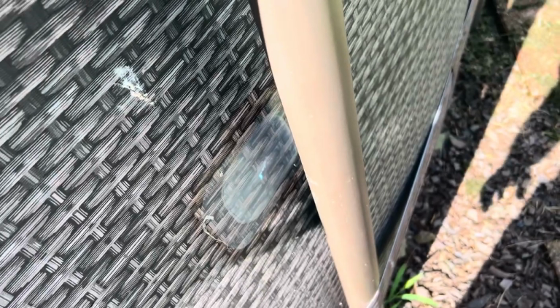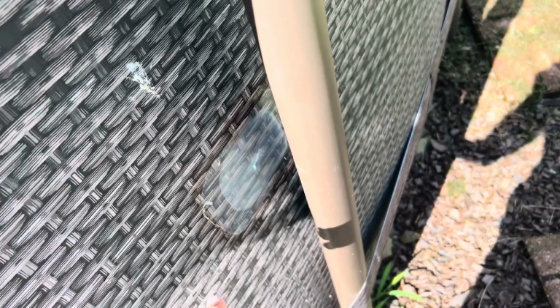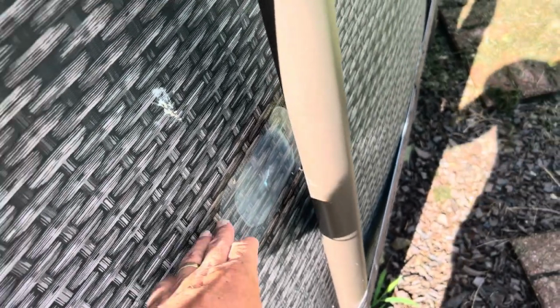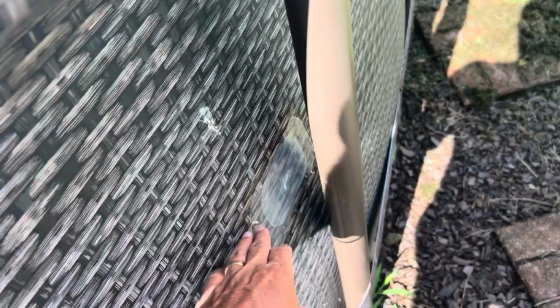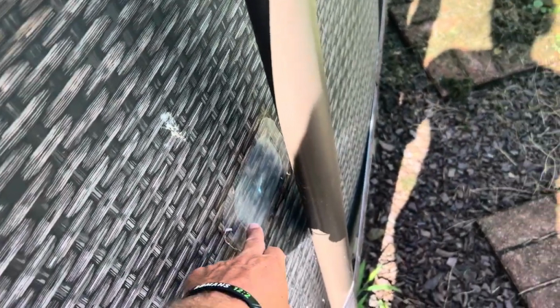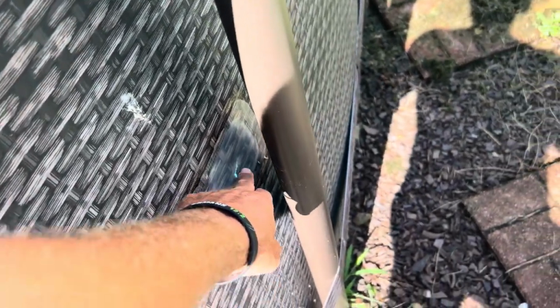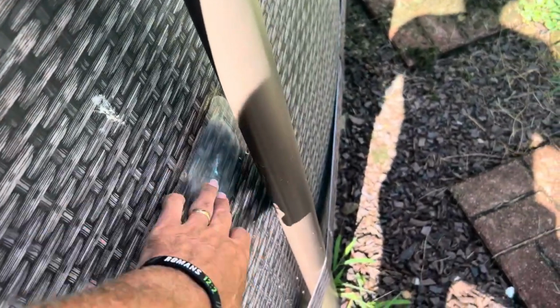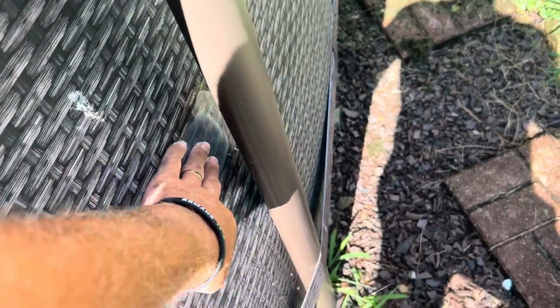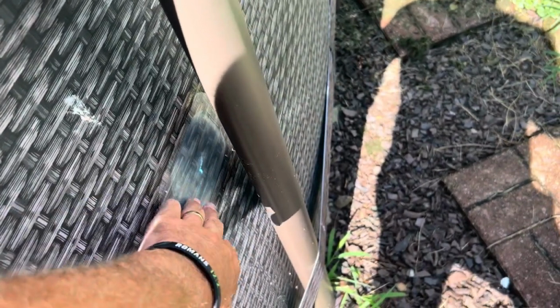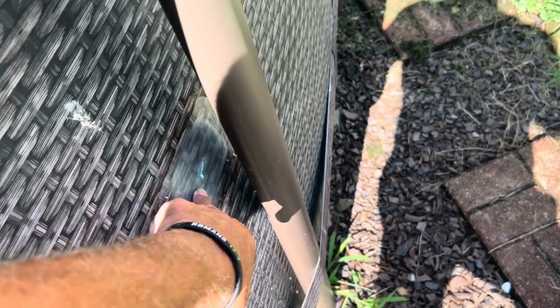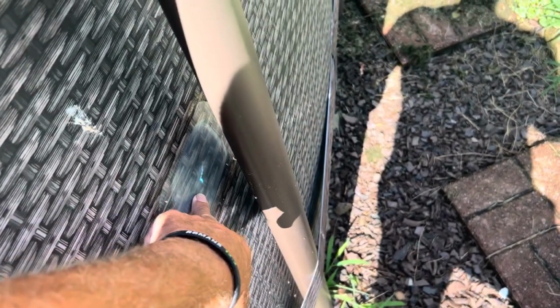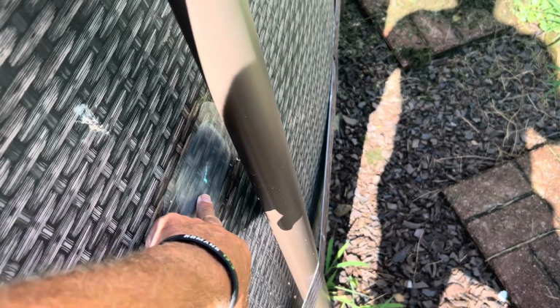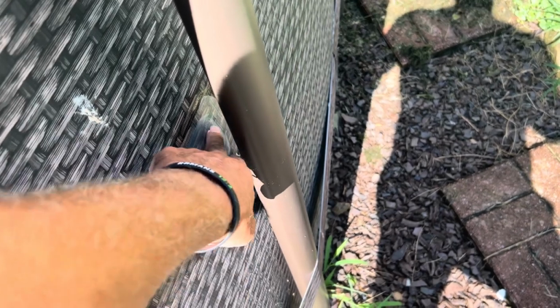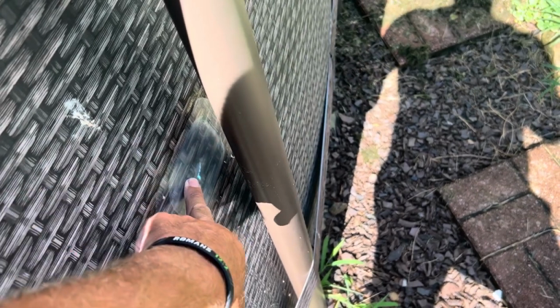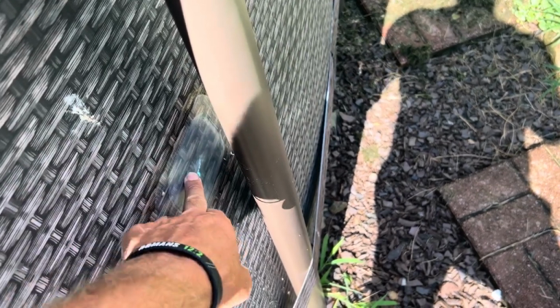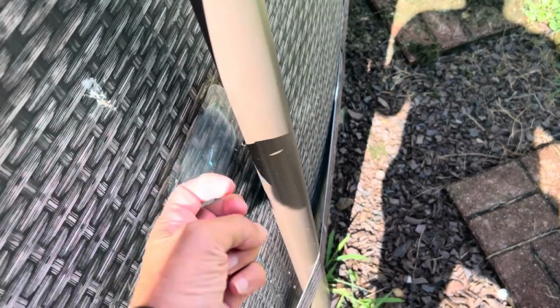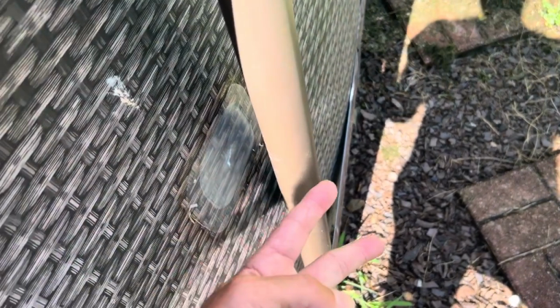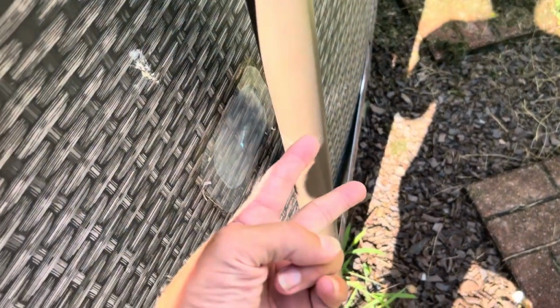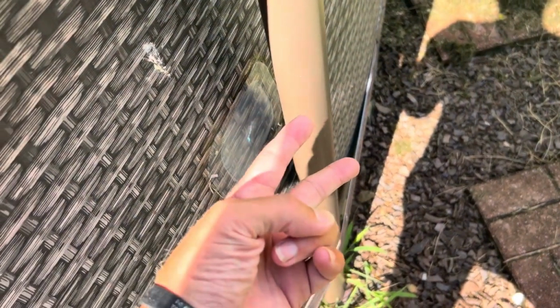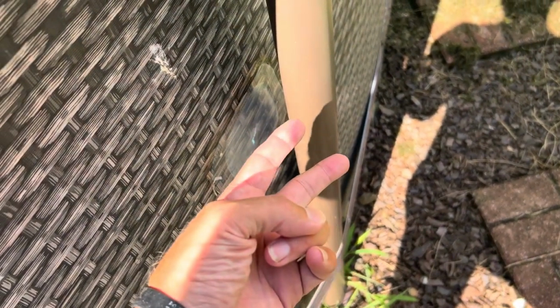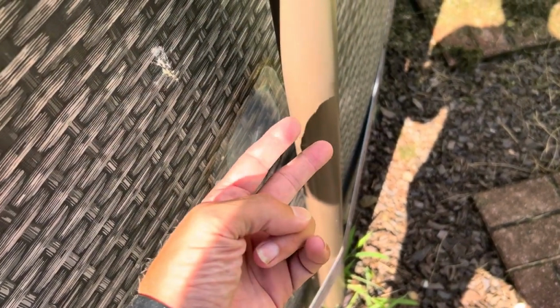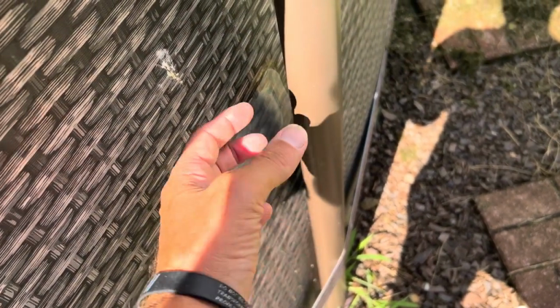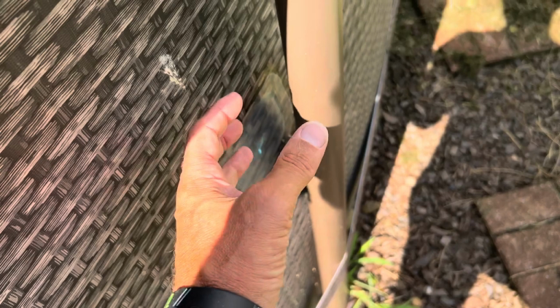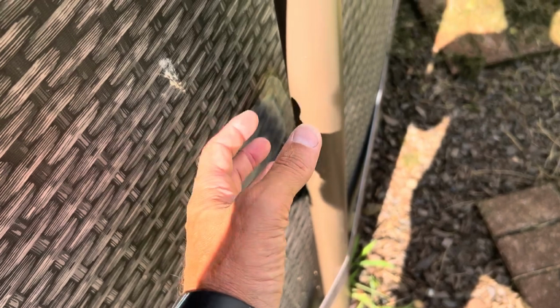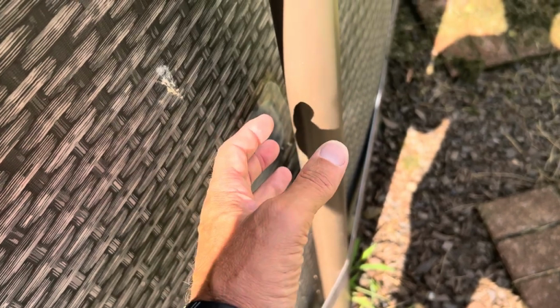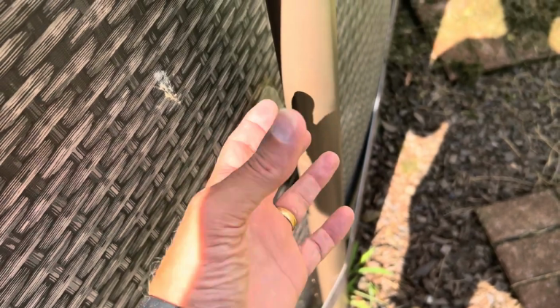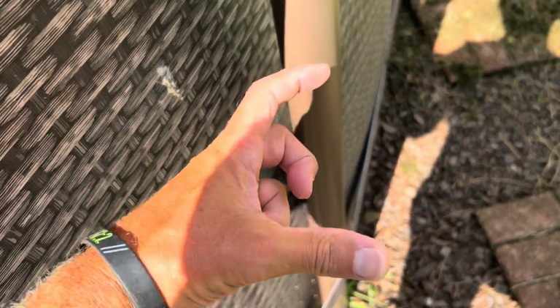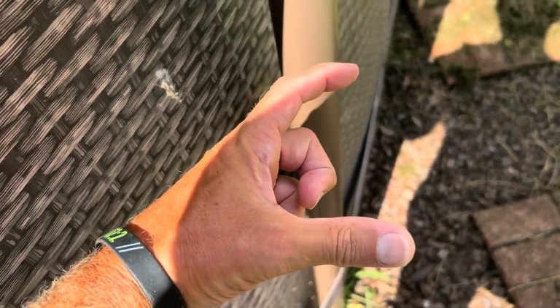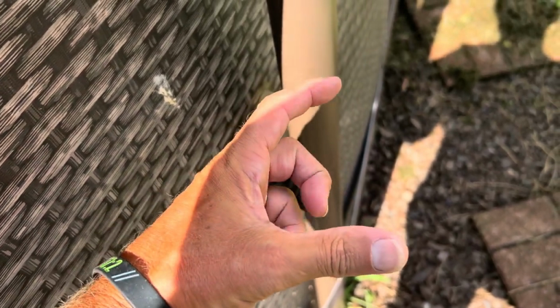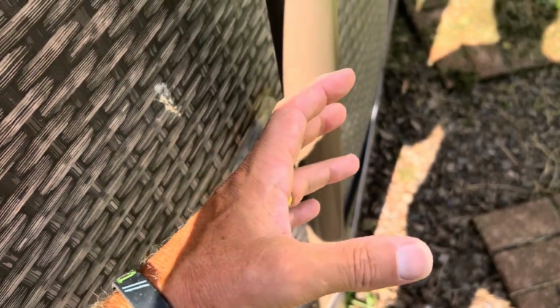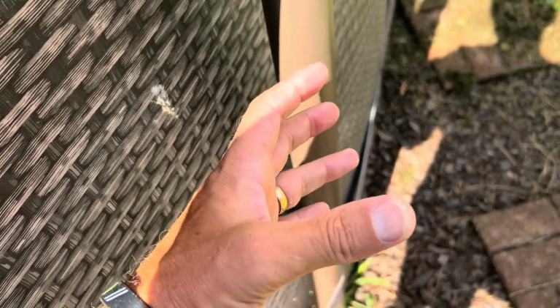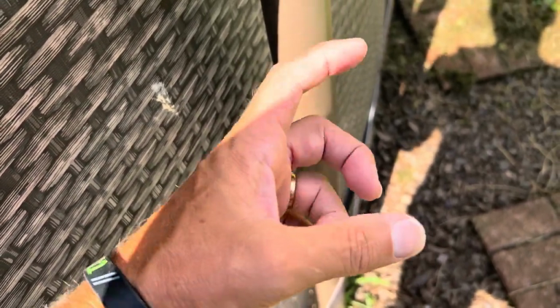So I got on YouTube, did some research, and figured out what I wanted to do. I found the Flex Seal Pool Patch Kit — it comes with two patches that have adhesive on one side, and it also comes with glue as additional adhesive.